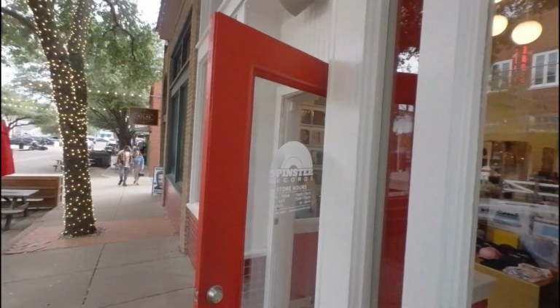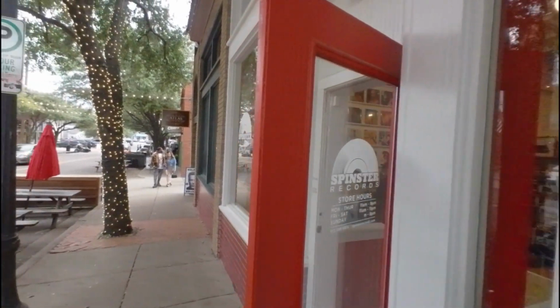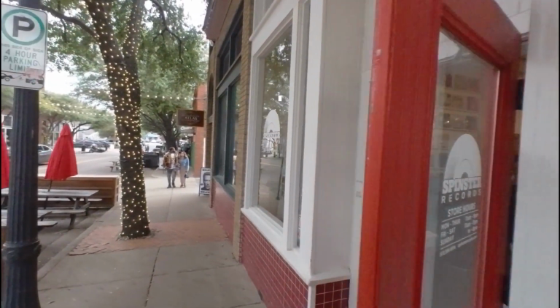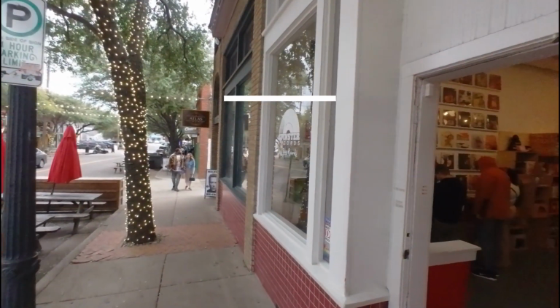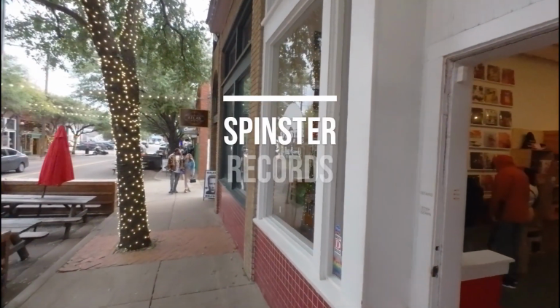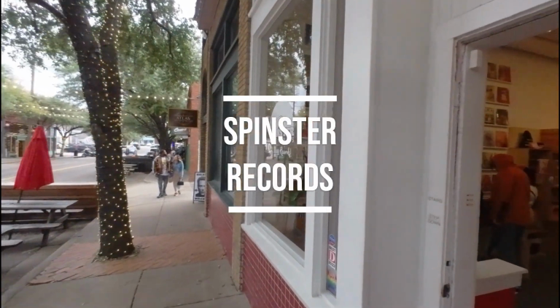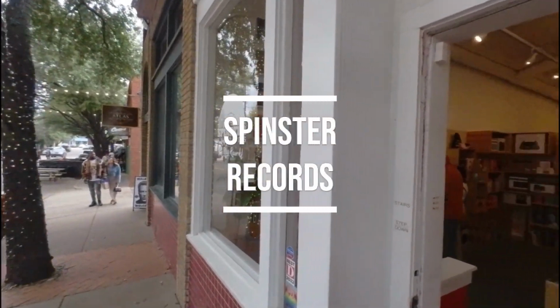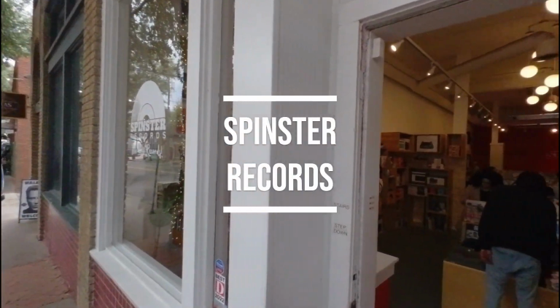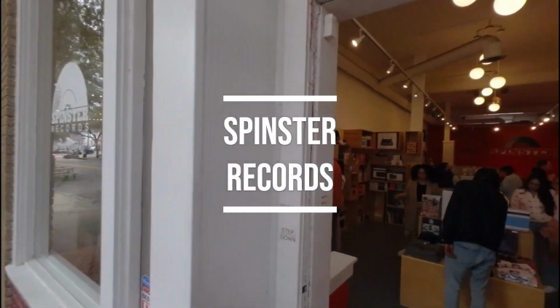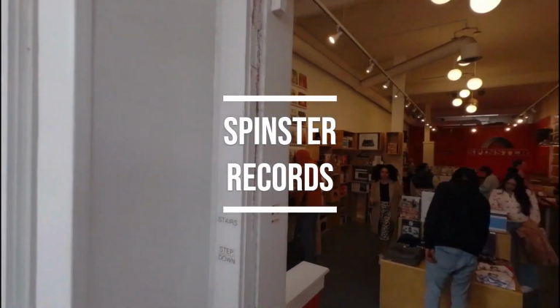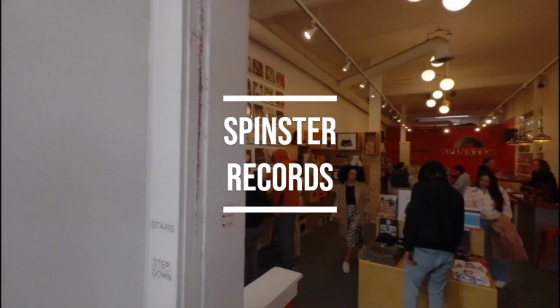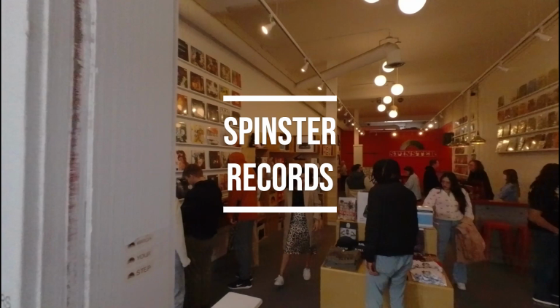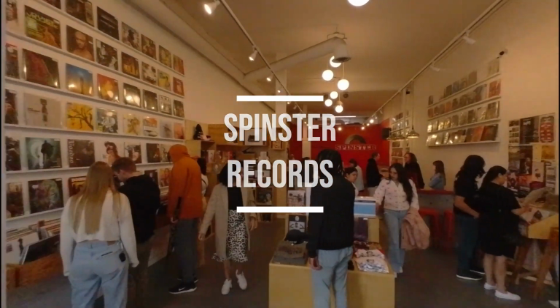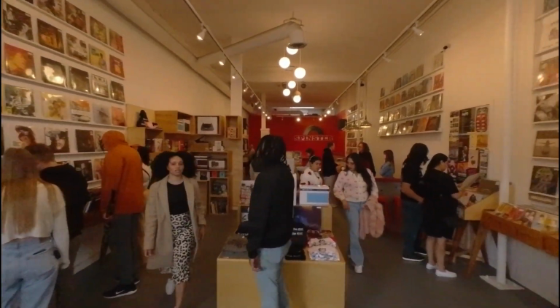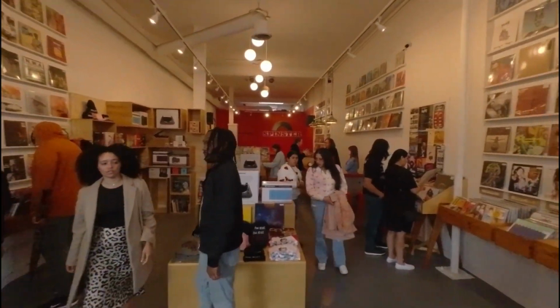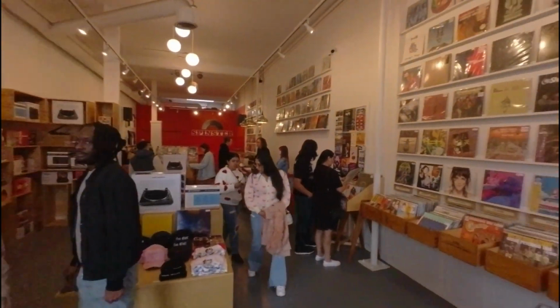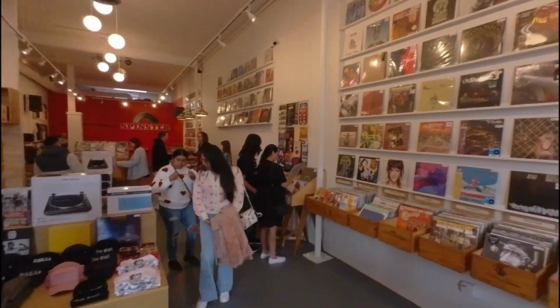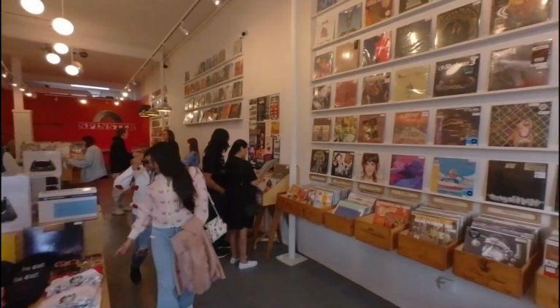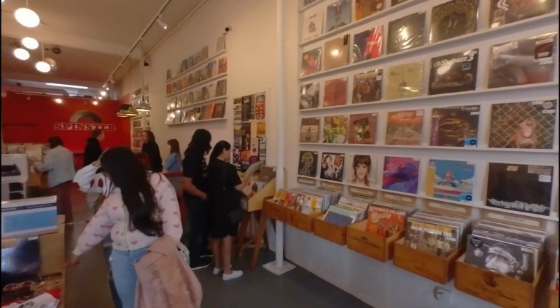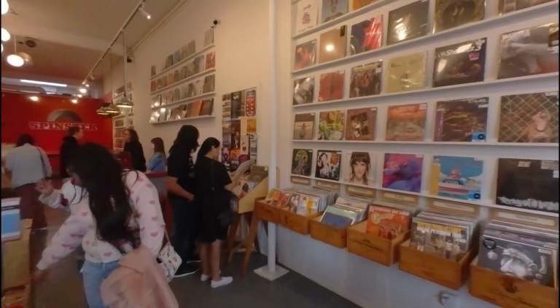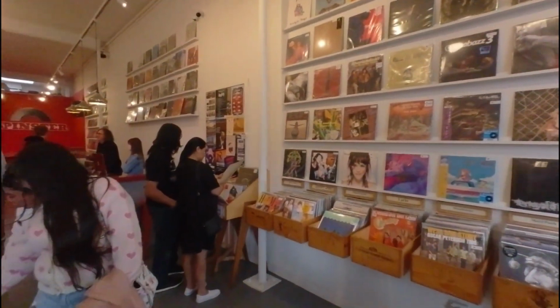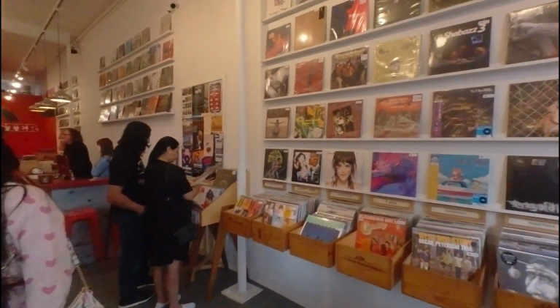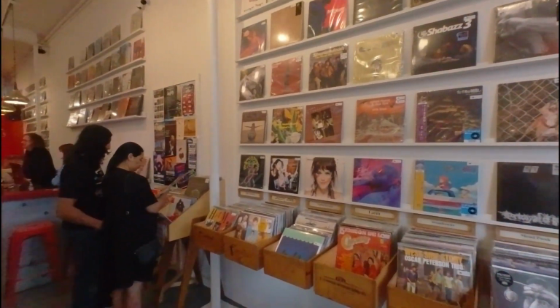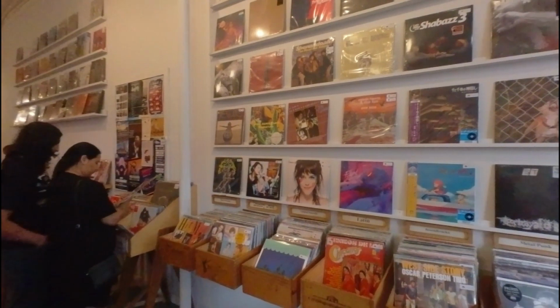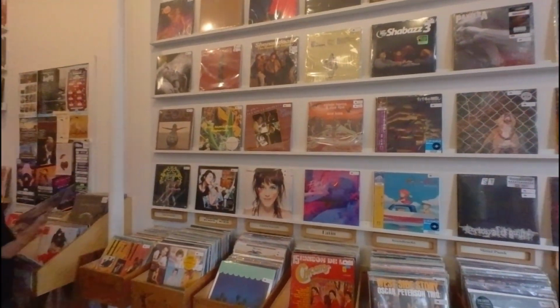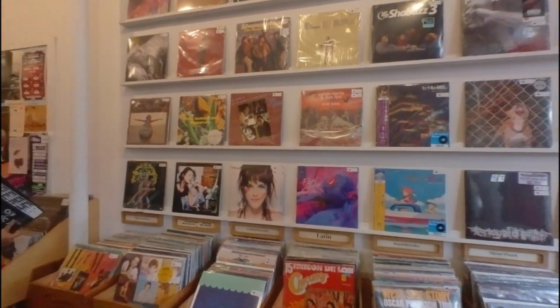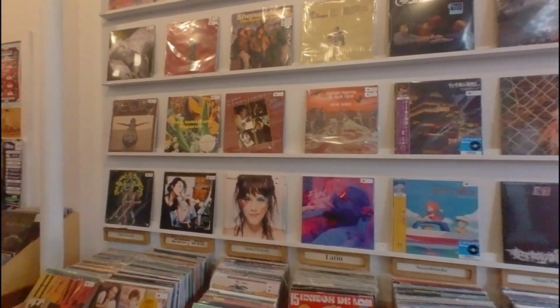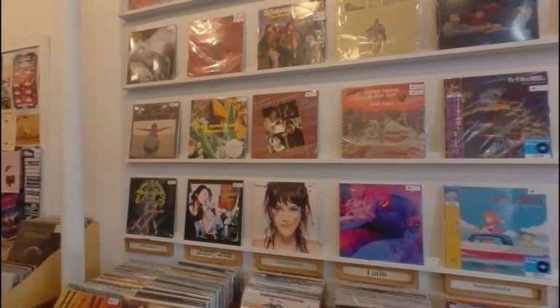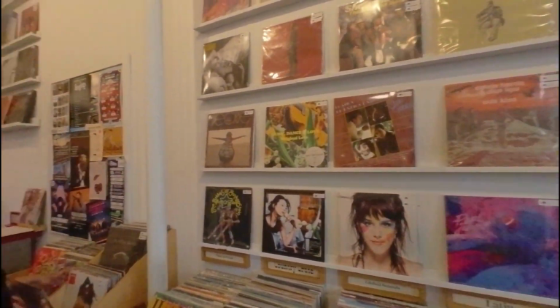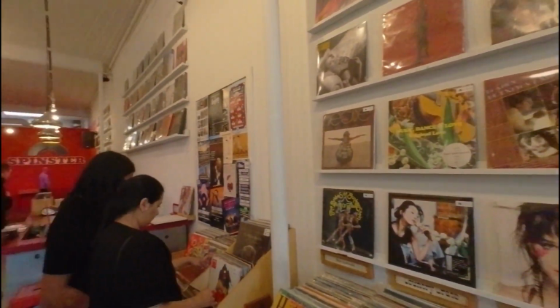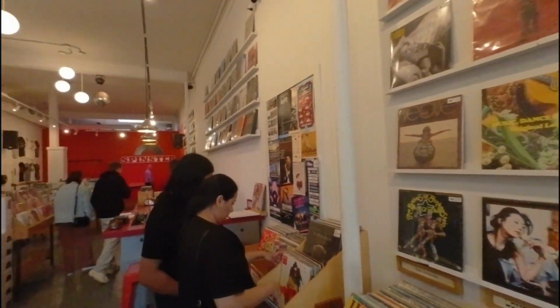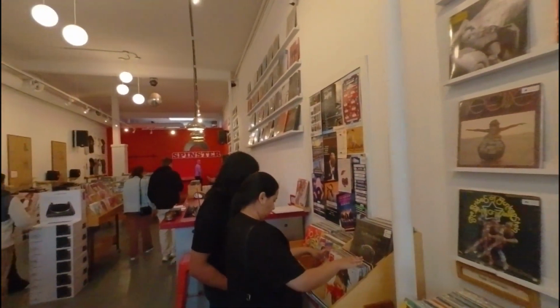Finally, we're here at my favorite spot, Spinster. Spinster is the store for the music lover, especially if you're looking for vinyl. You can get a pretty good selection of vinyl here.